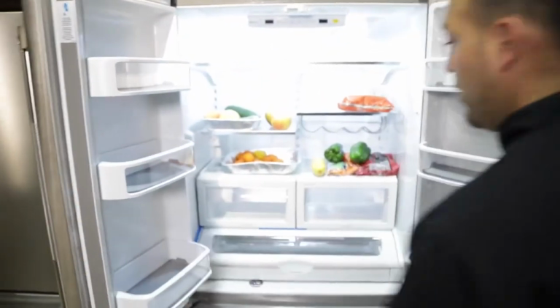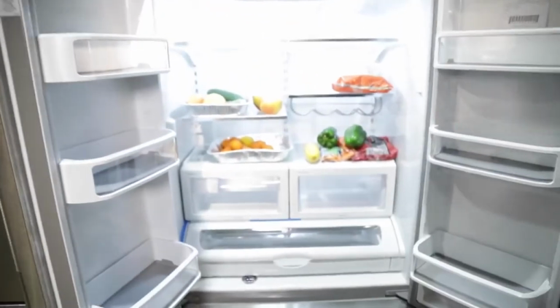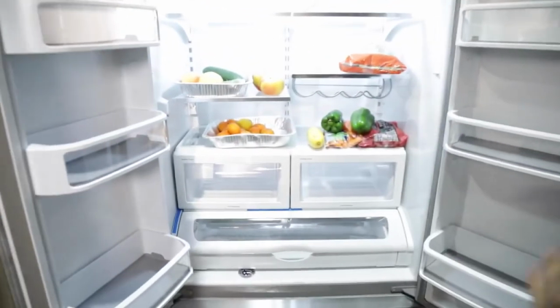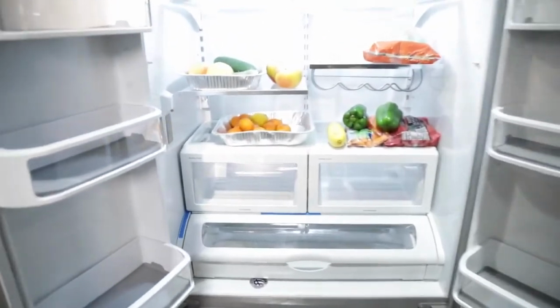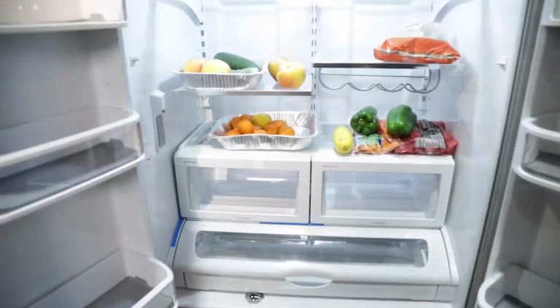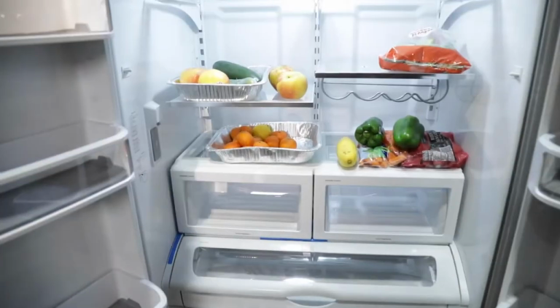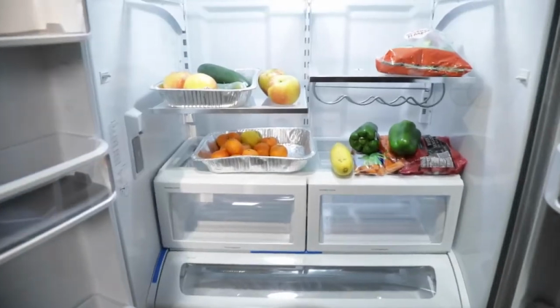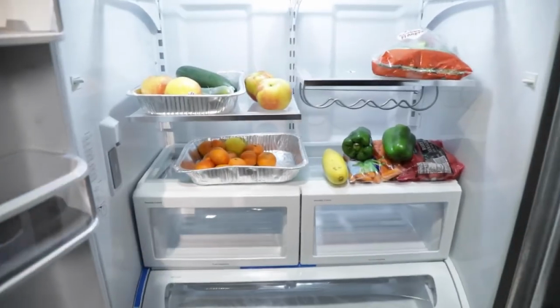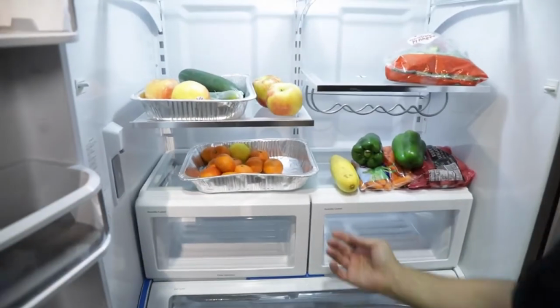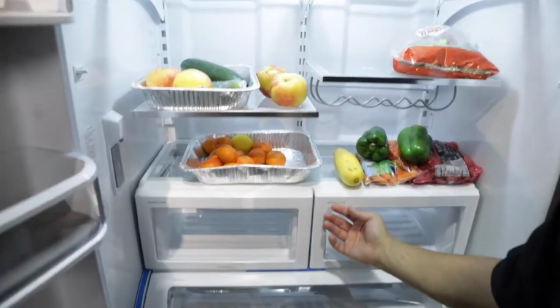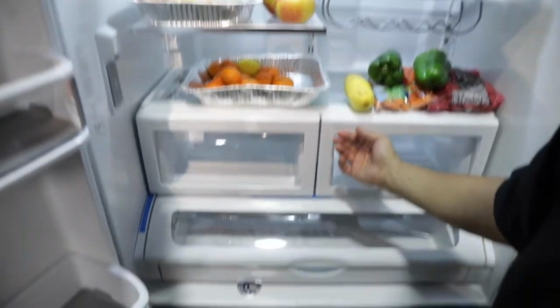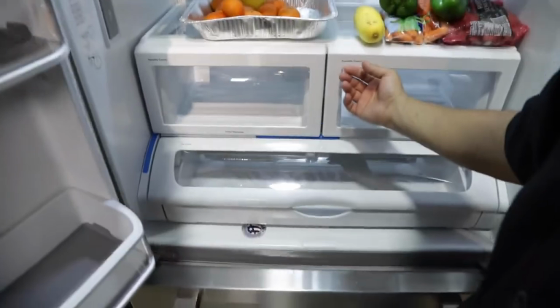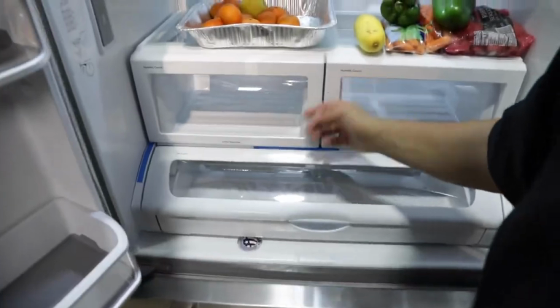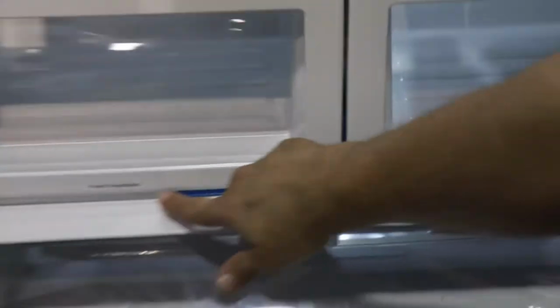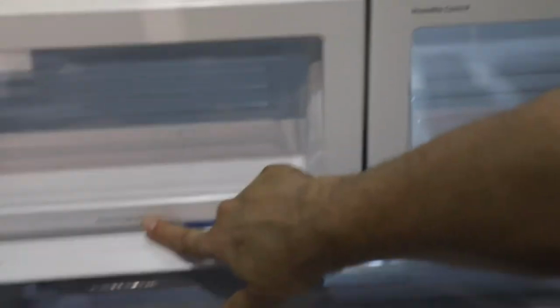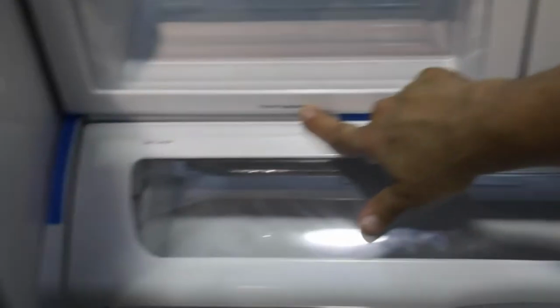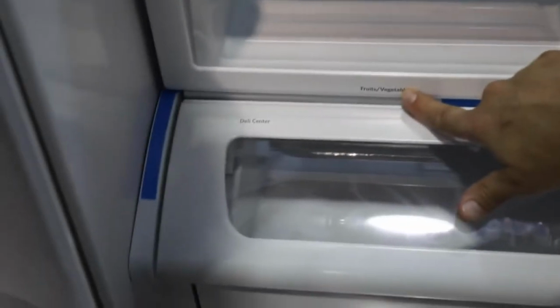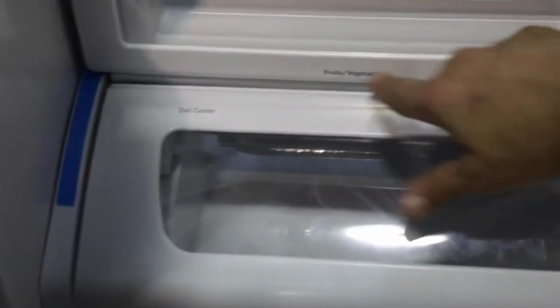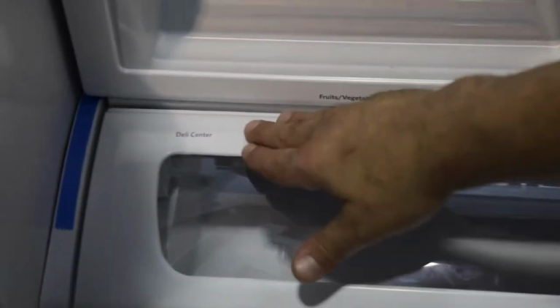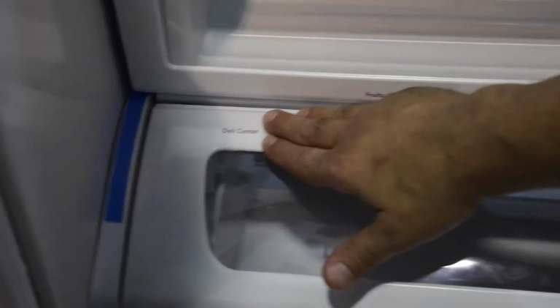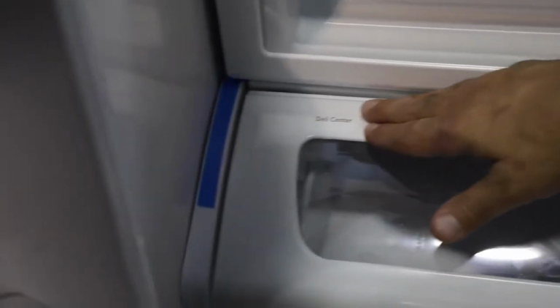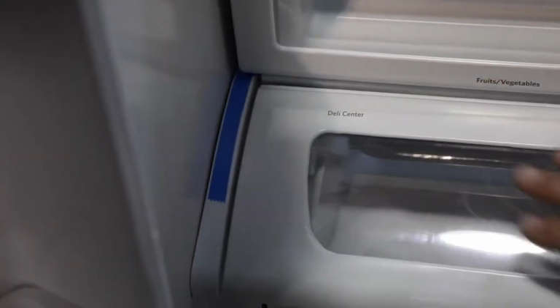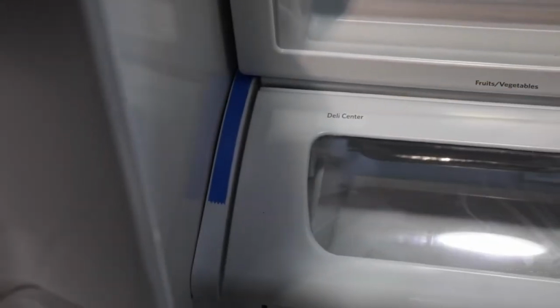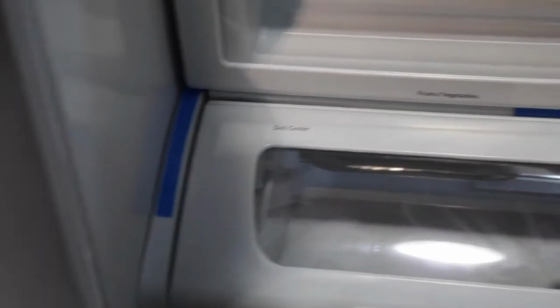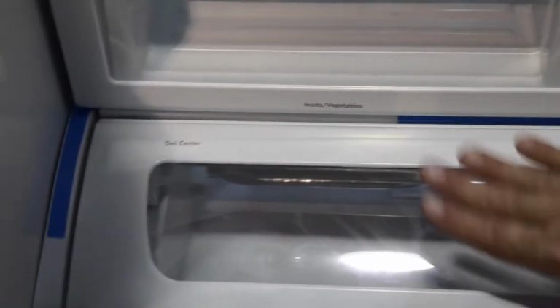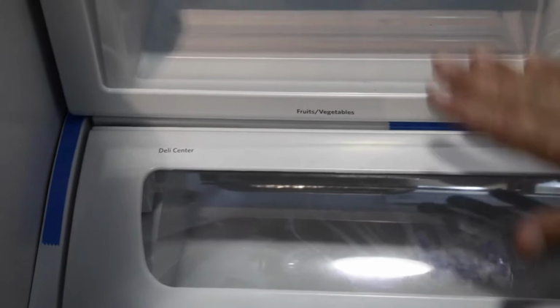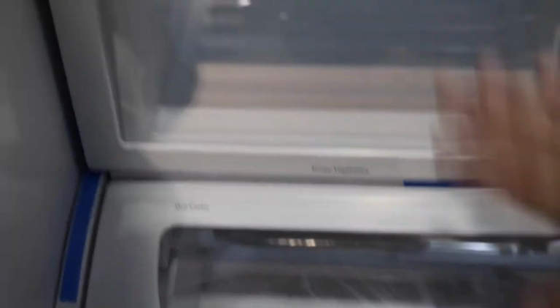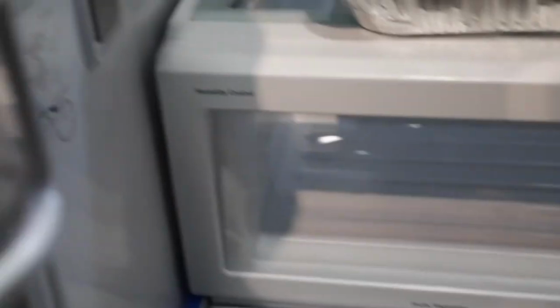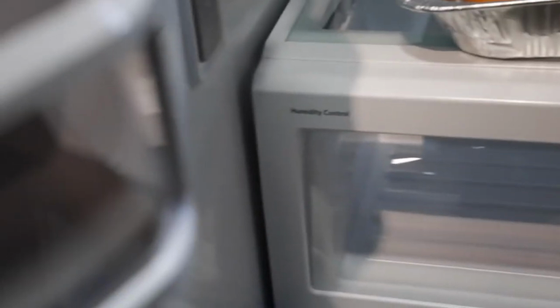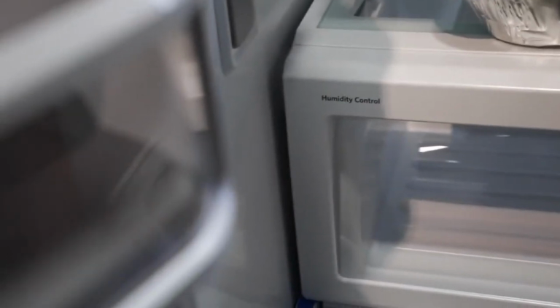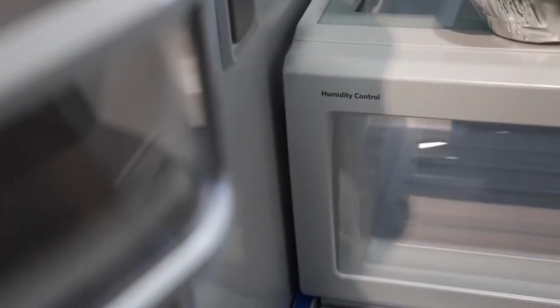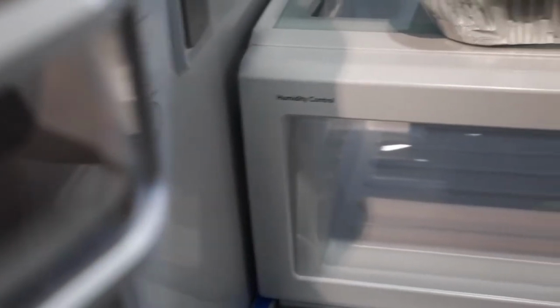Alright guys, when we look in here, they gave us this little humidity control that highlights the fruits and vegetables, and then this is your deli center. This is where we want to keep meat, chicken, fish, your belly meats, things like that.